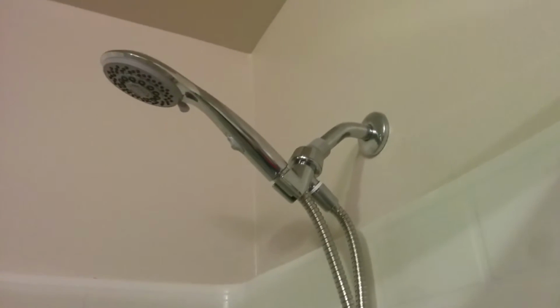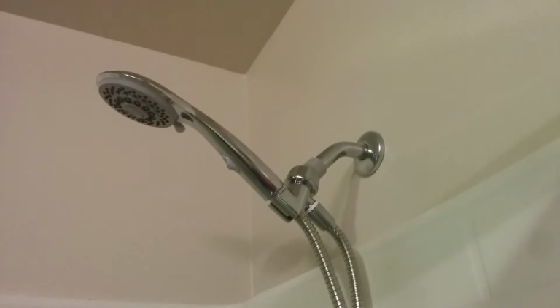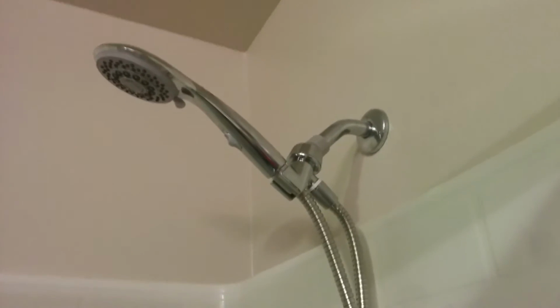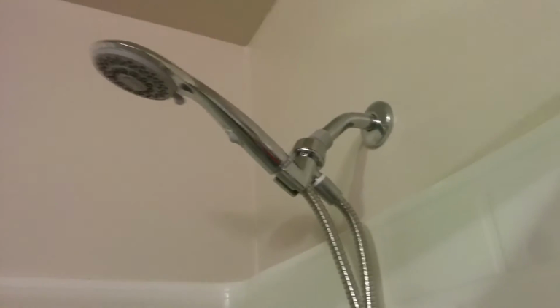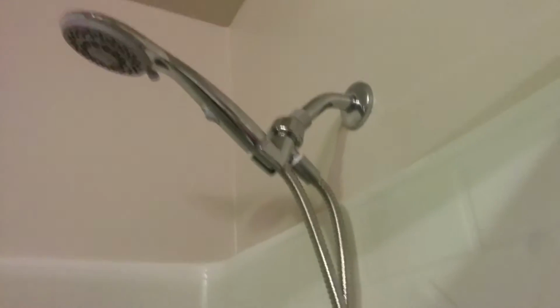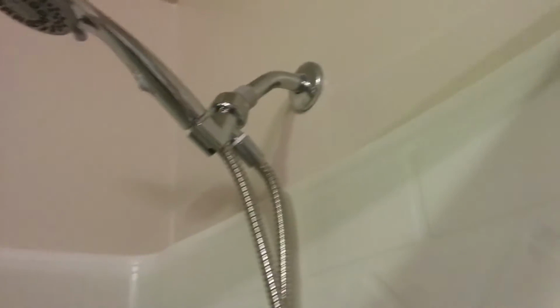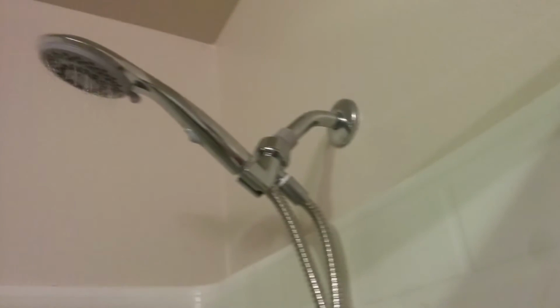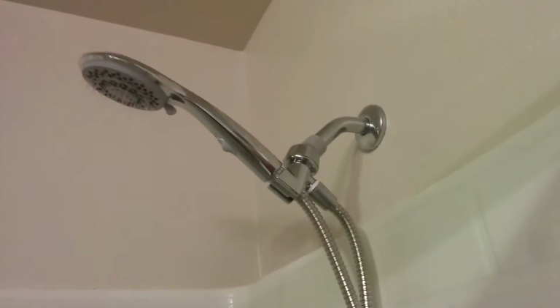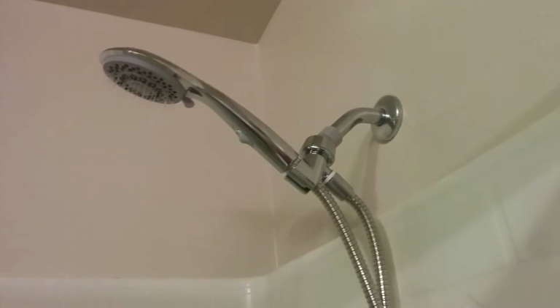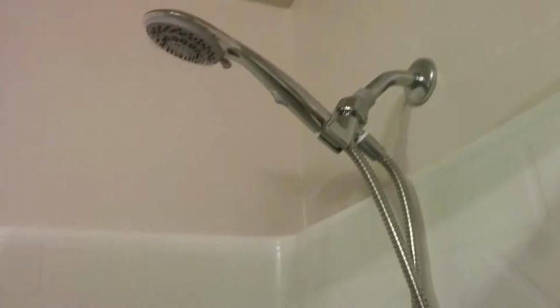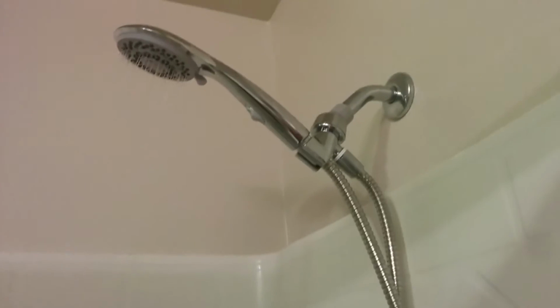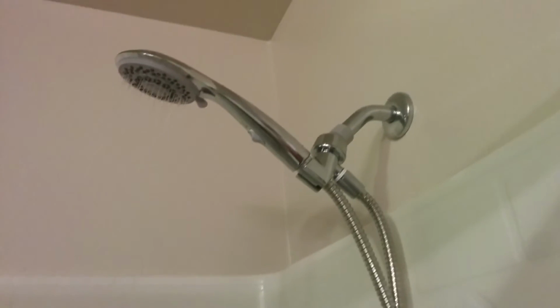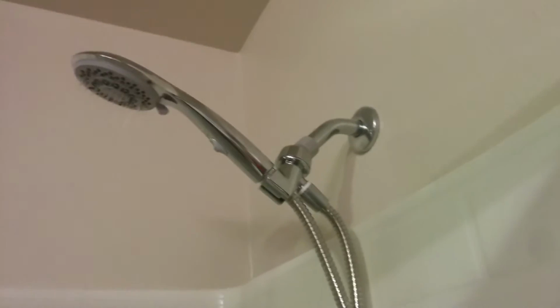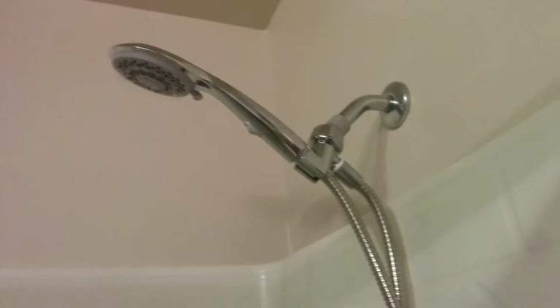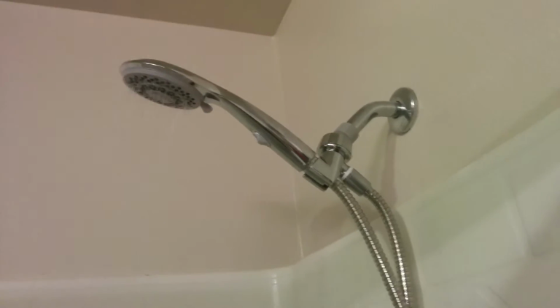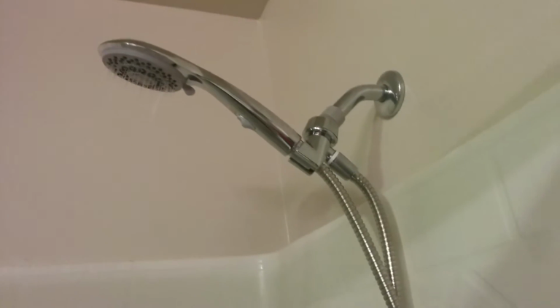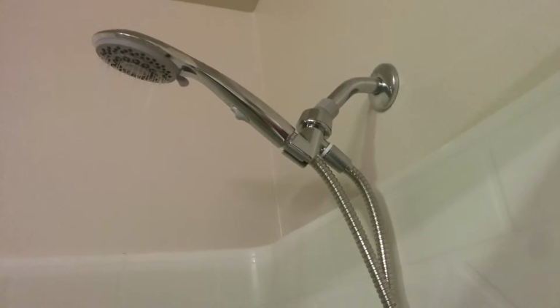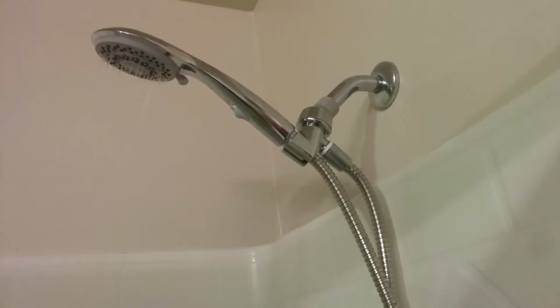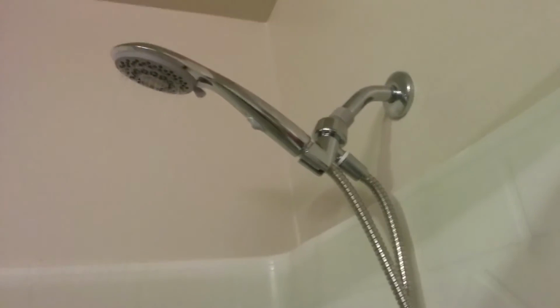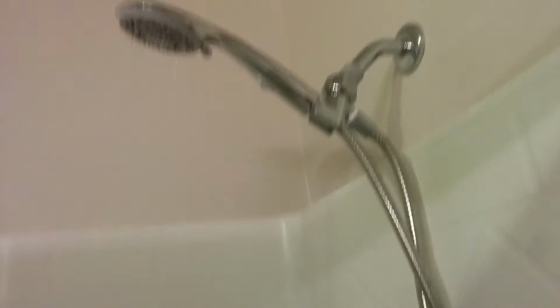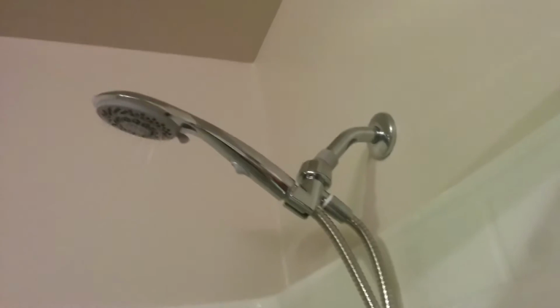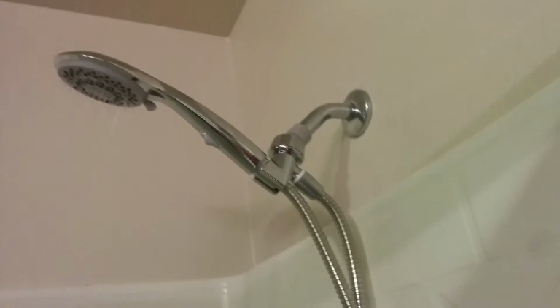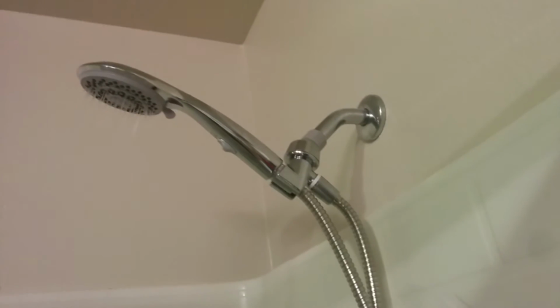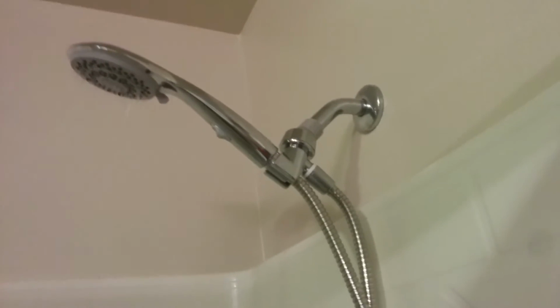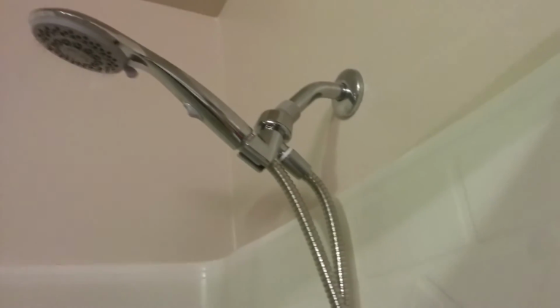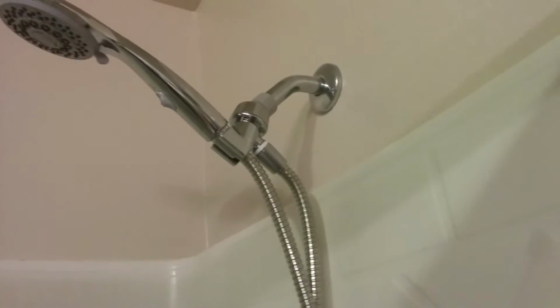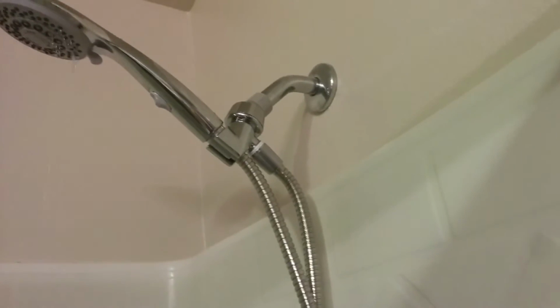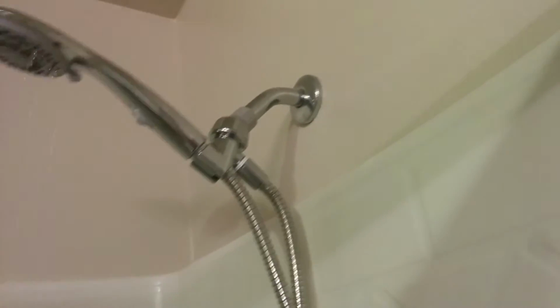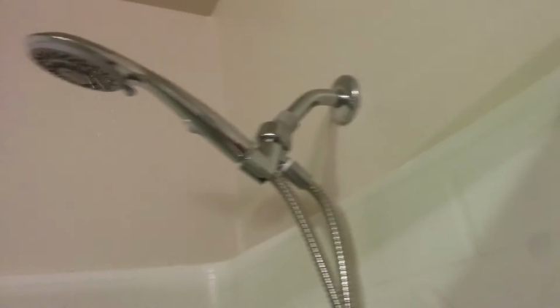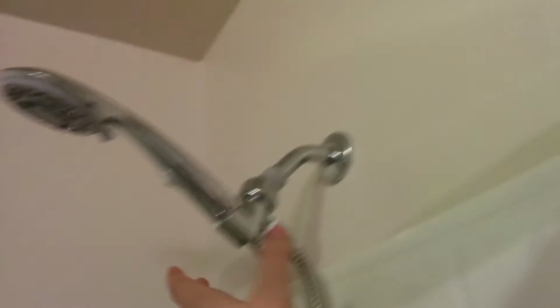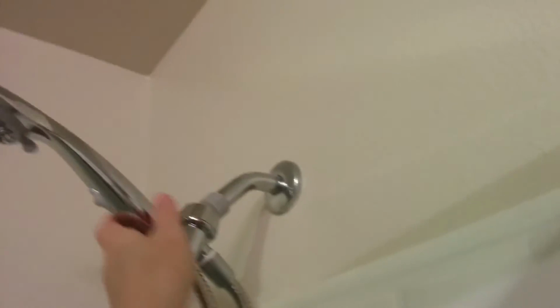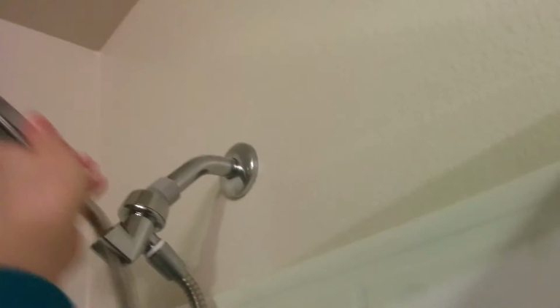As you can see, I'm going to turn the shower on now — it does not leak, it has a steady flow exactly where we want it in the shower.